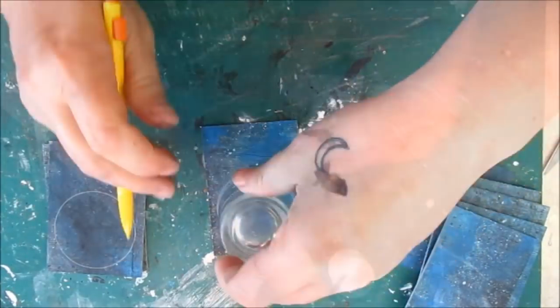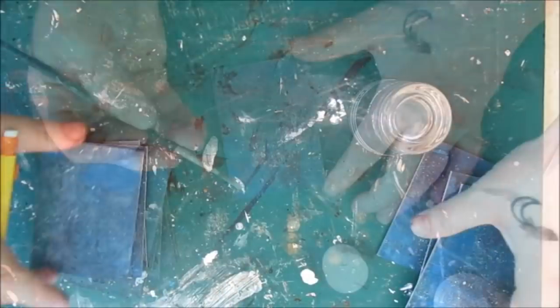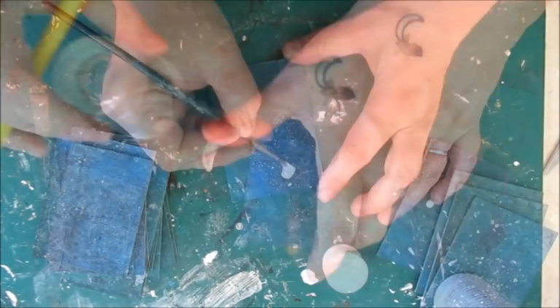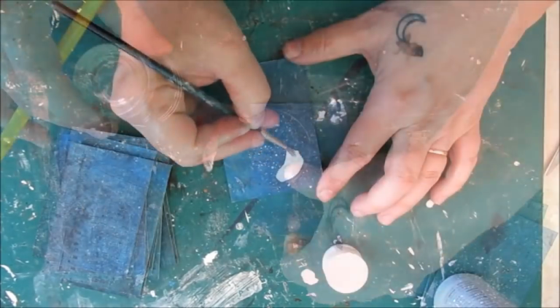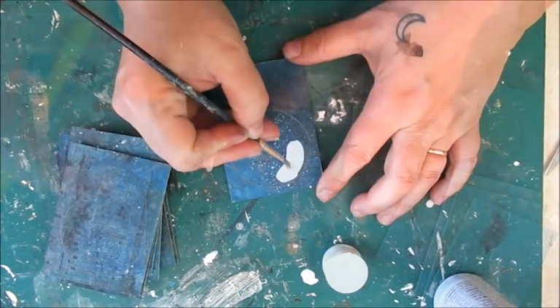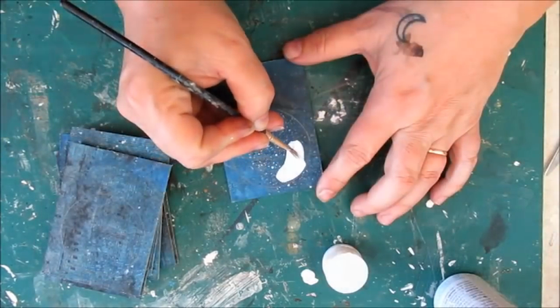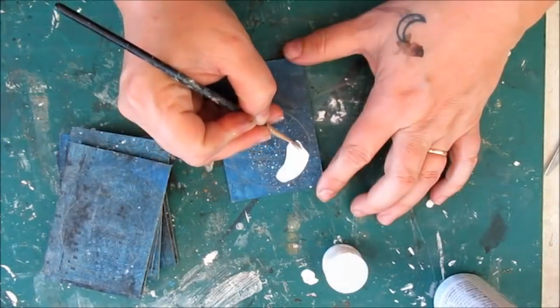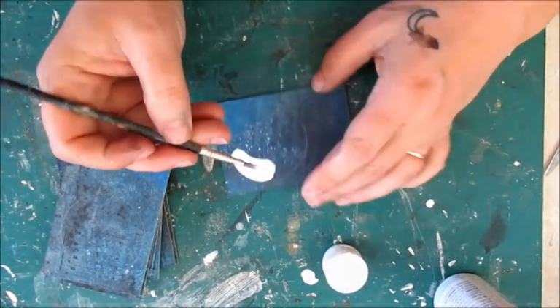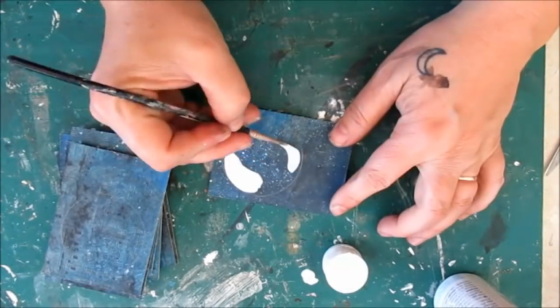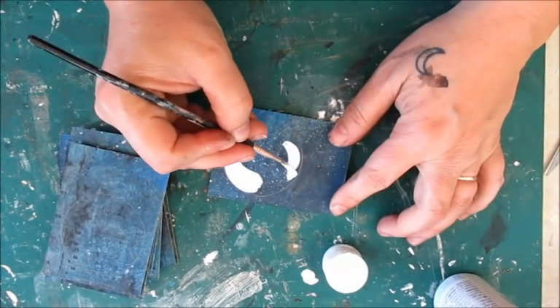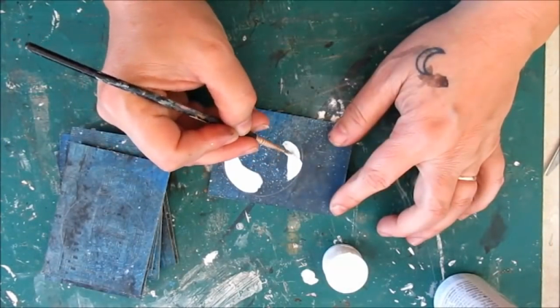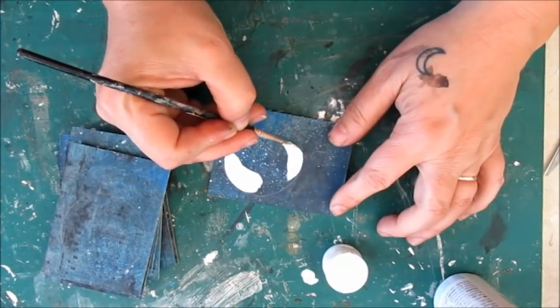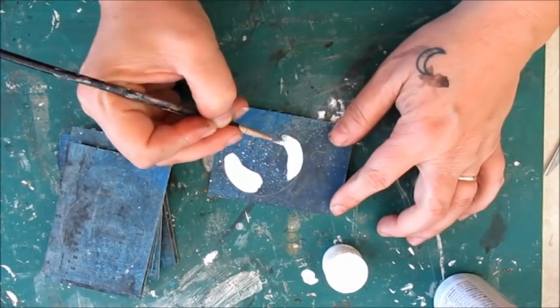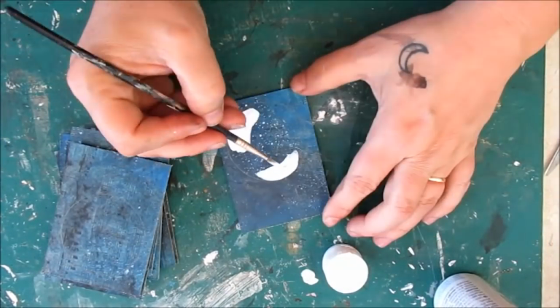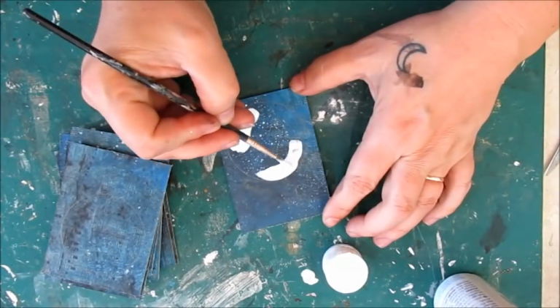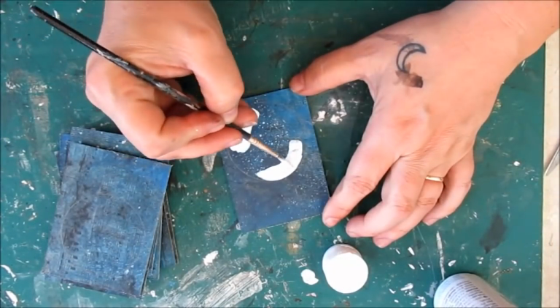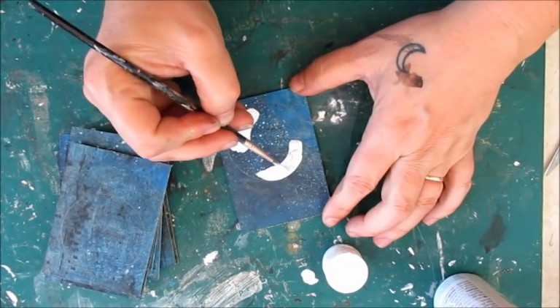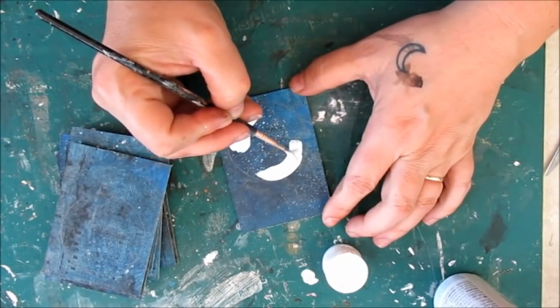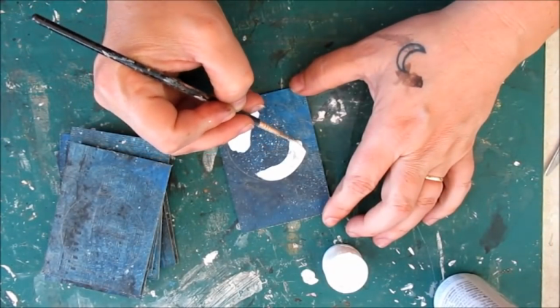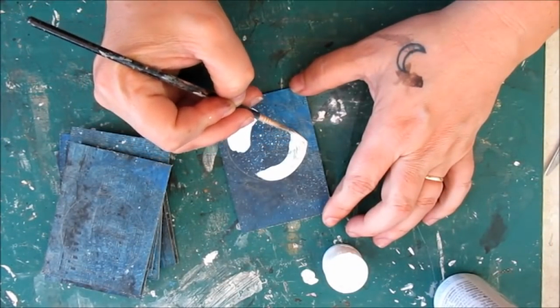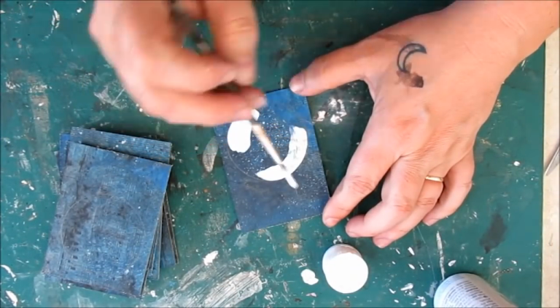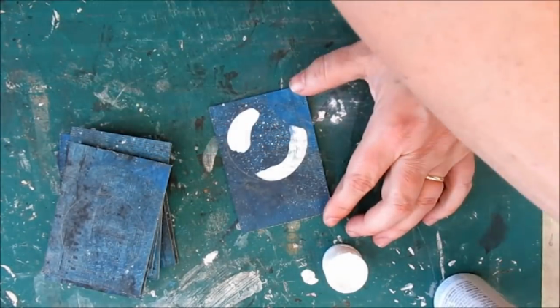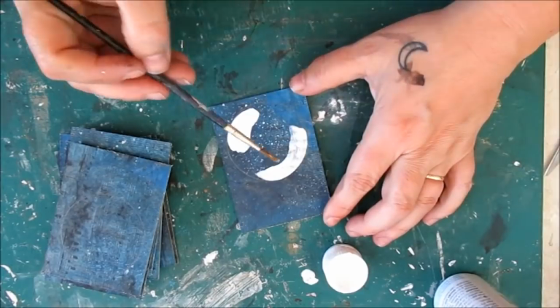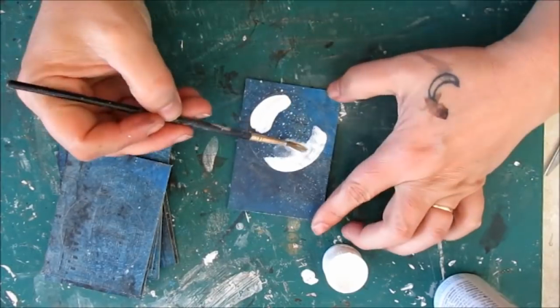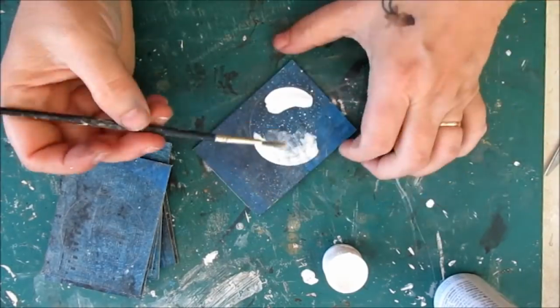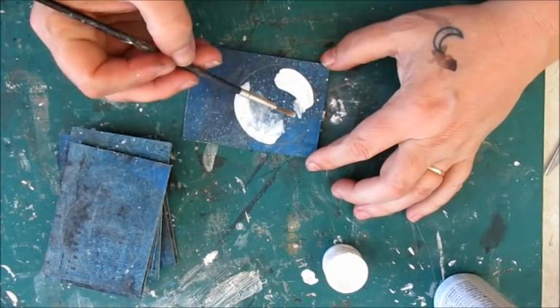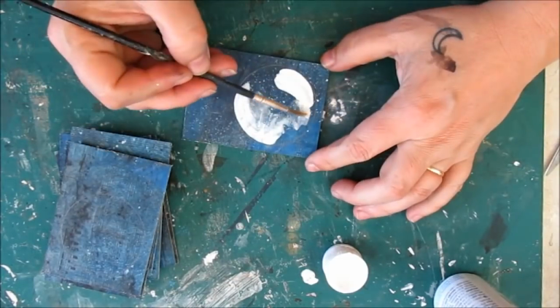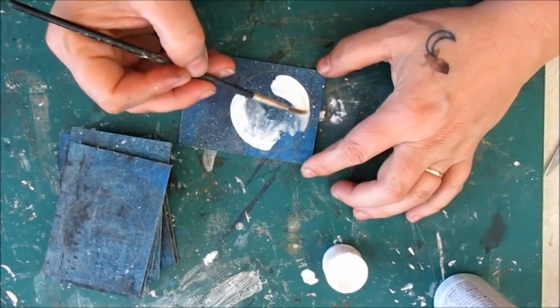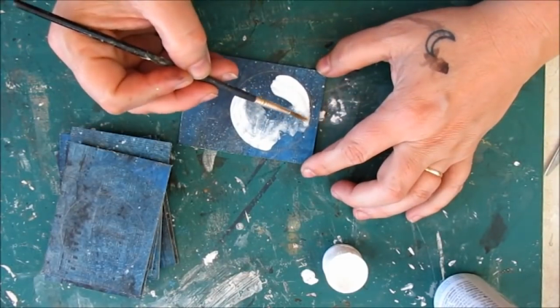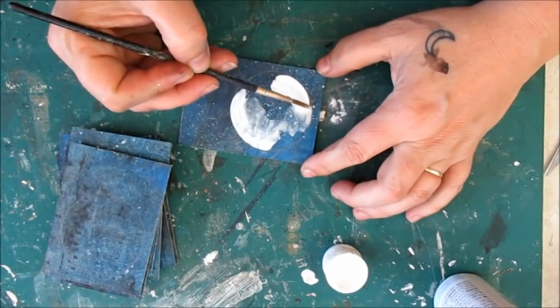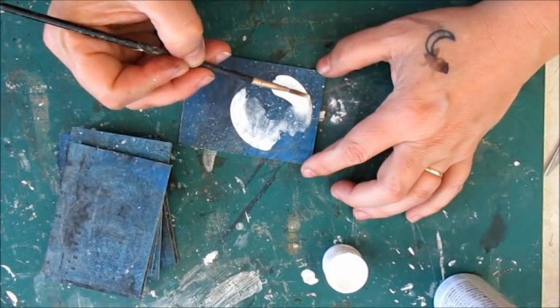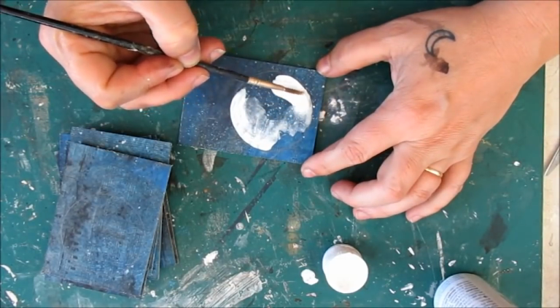White acrylic paint, applied thickly at first and then washed out for texture, creates my moony background.